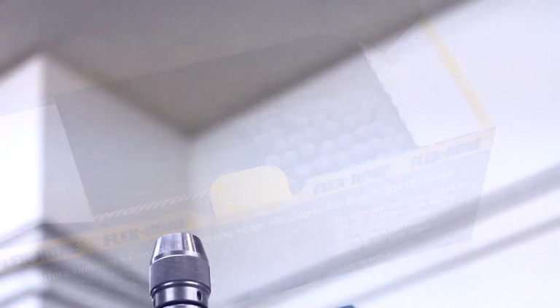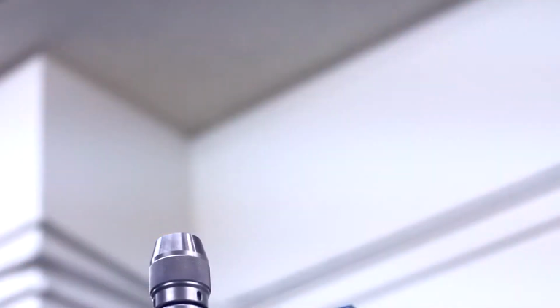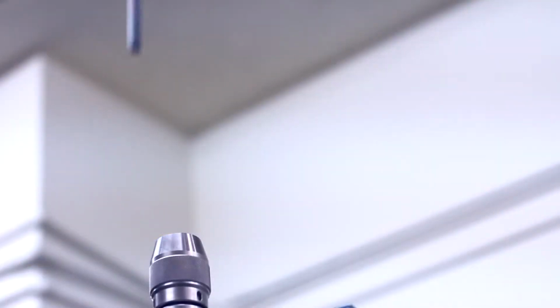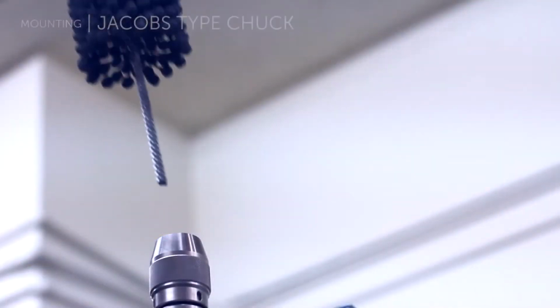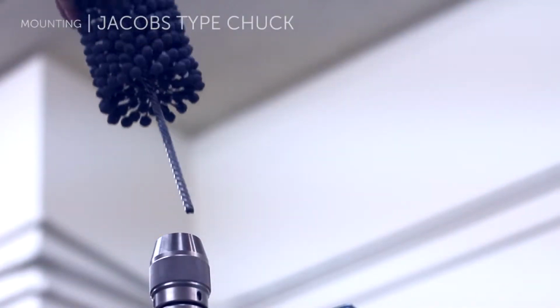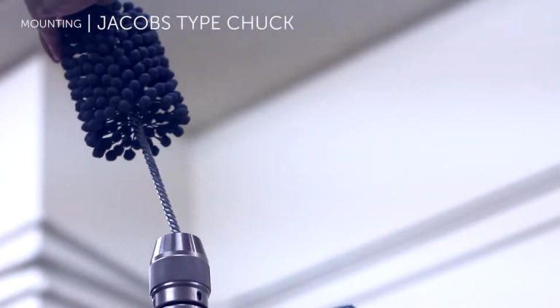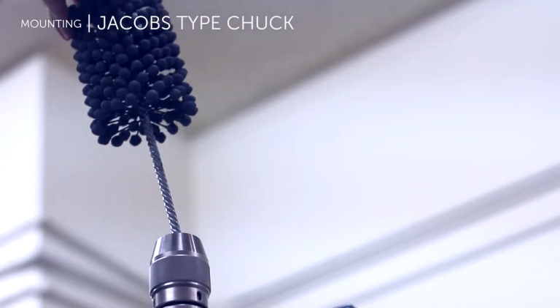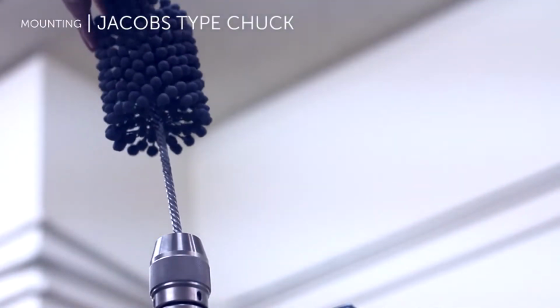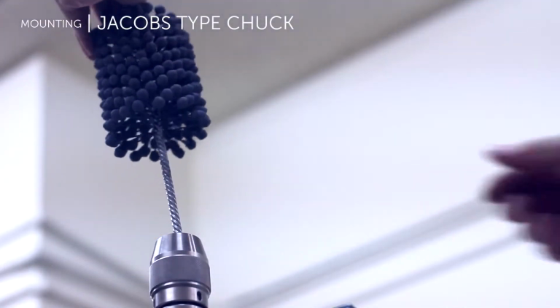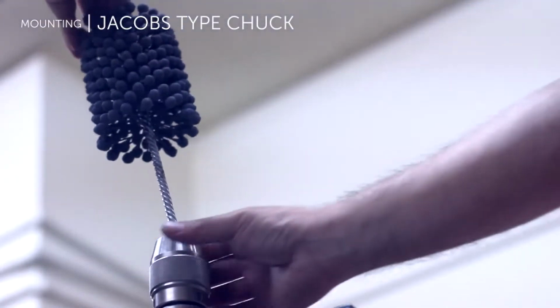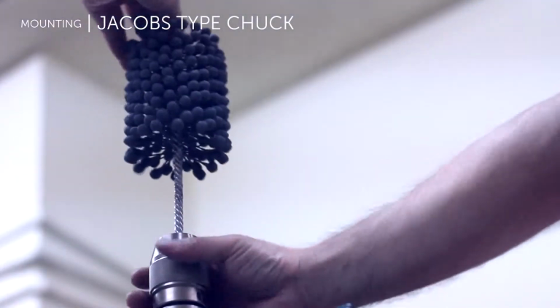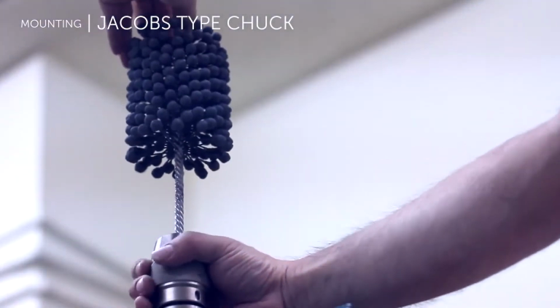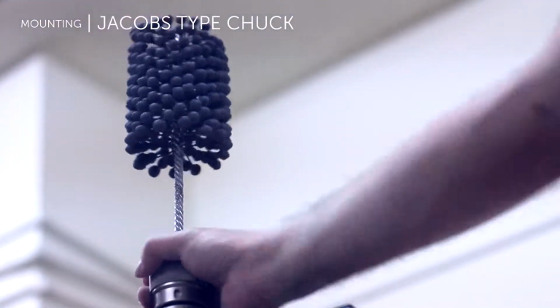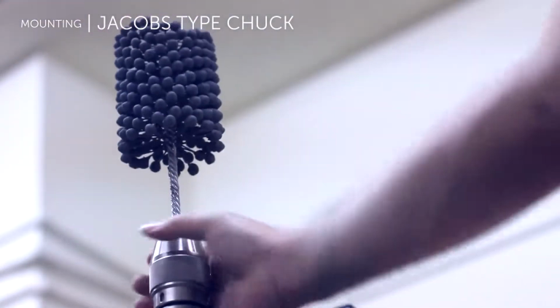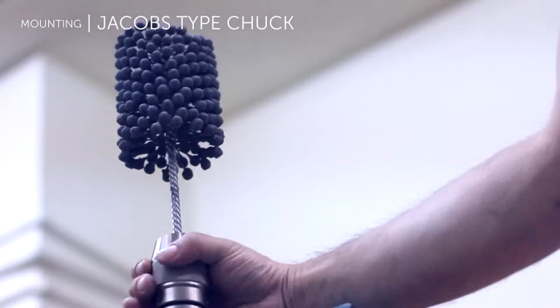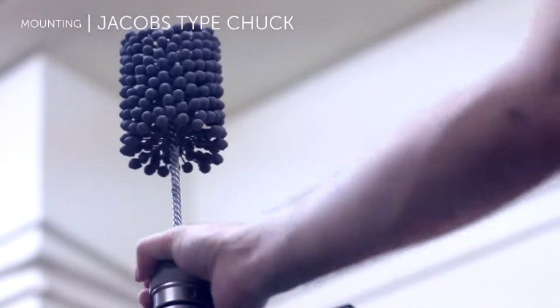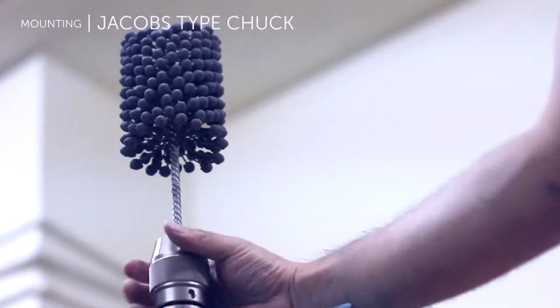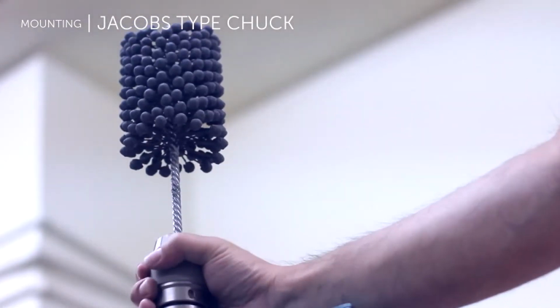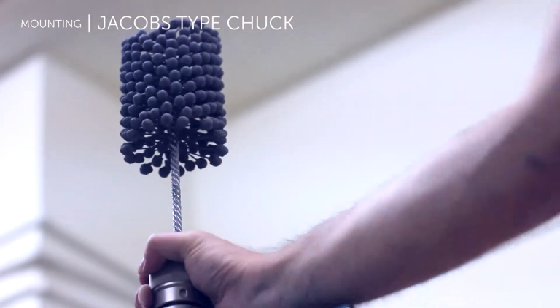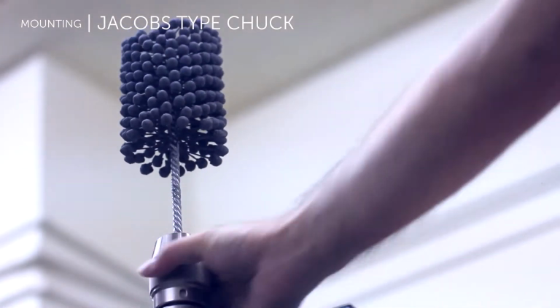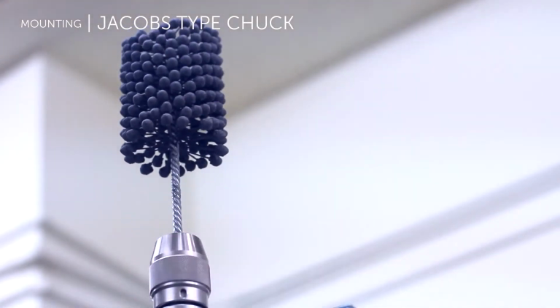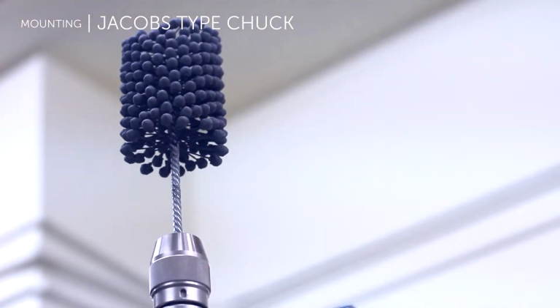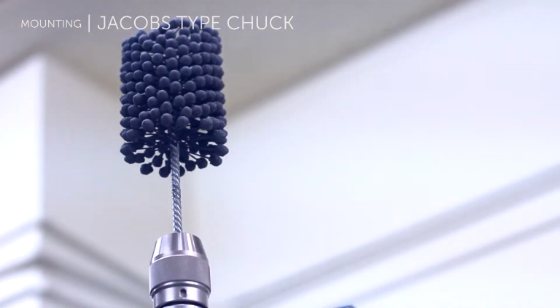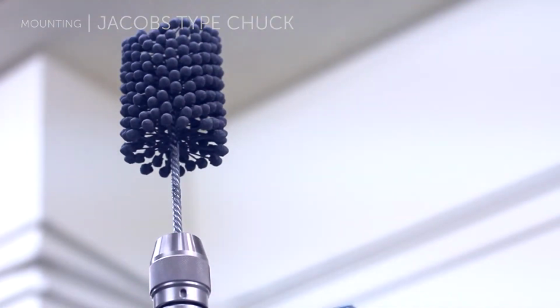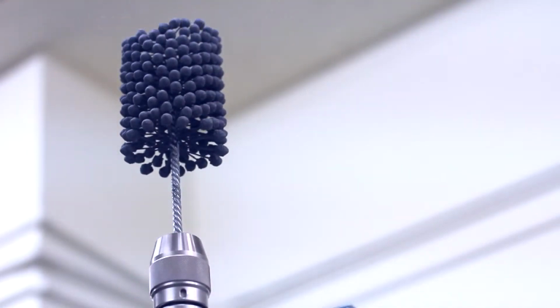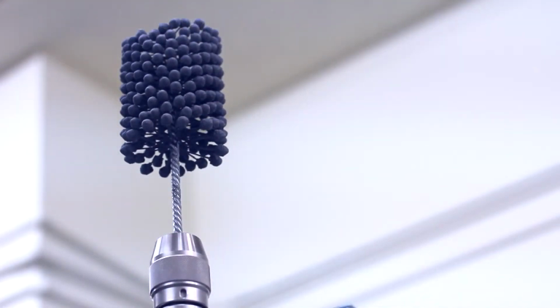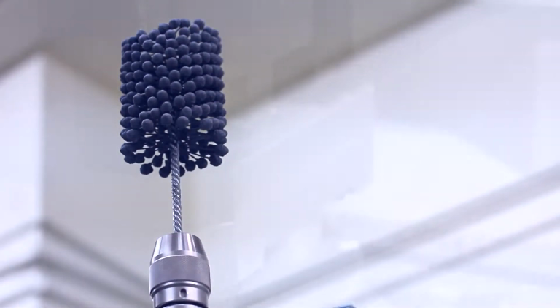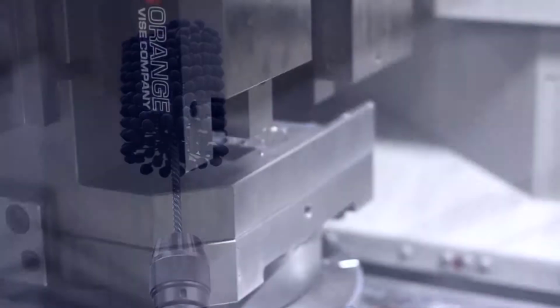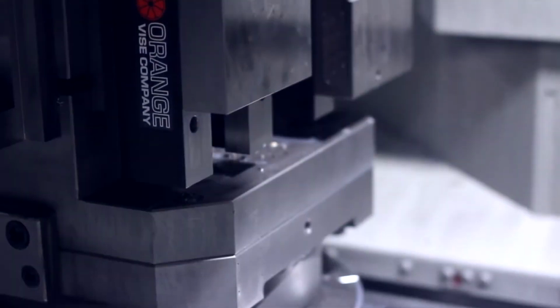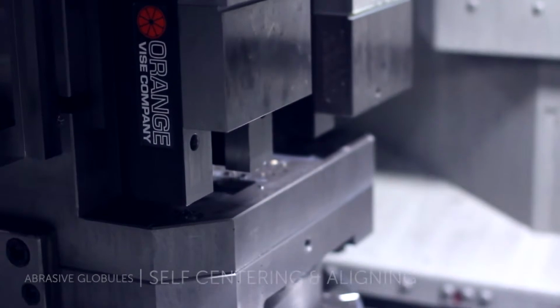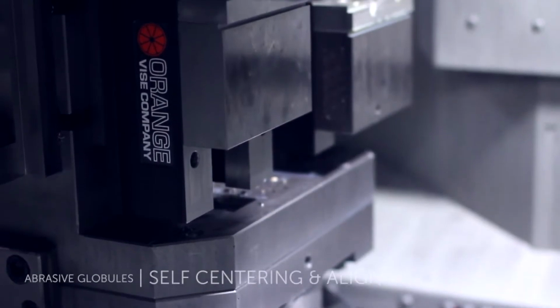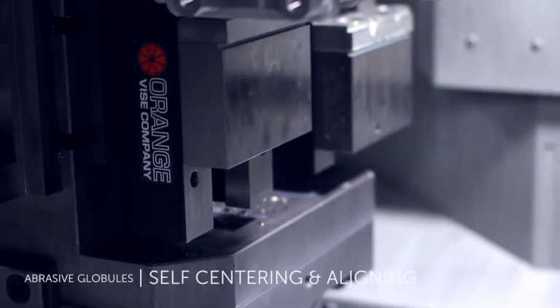The tool can be mounted in CNC equipment by means of a Jacobs type chuck directly on the stem wire. The Flex Hone is also commonly used in lathes, mills, drill presses, and hand drills.